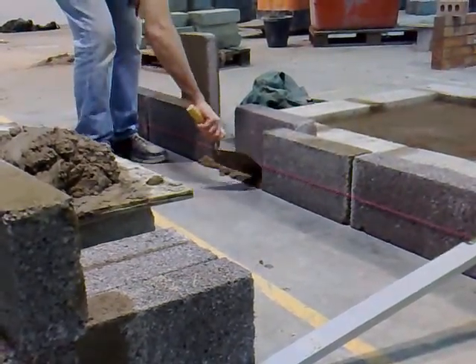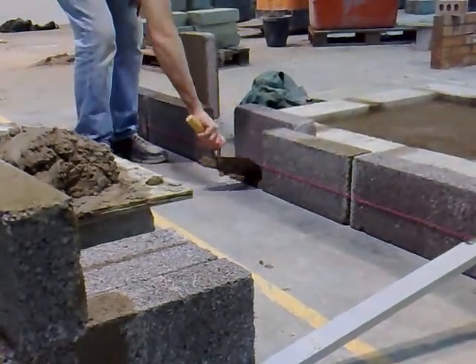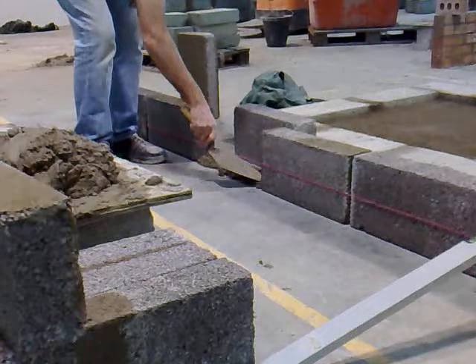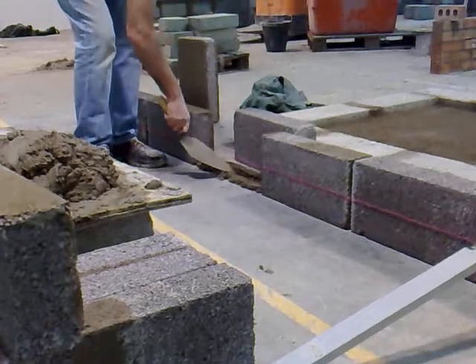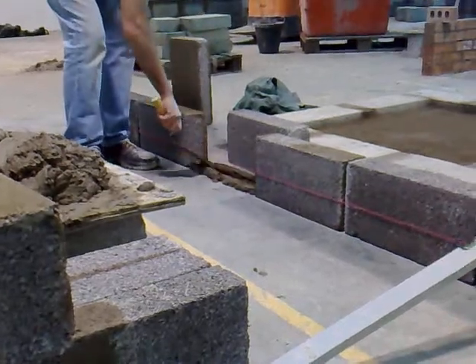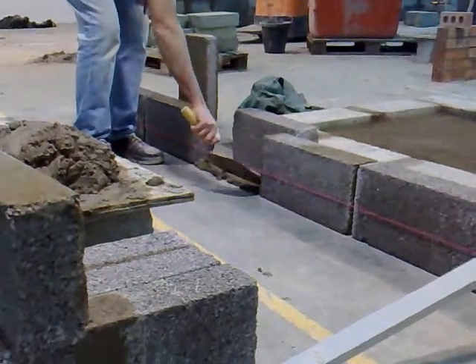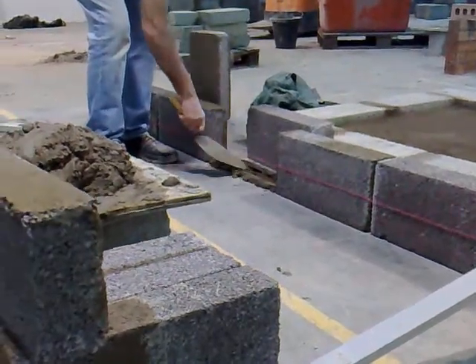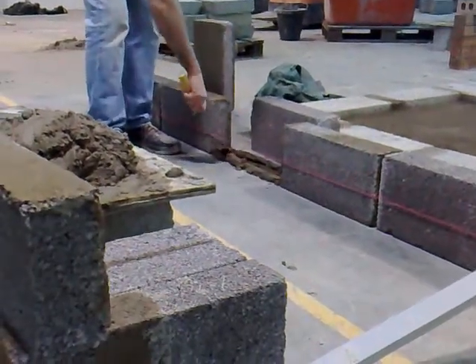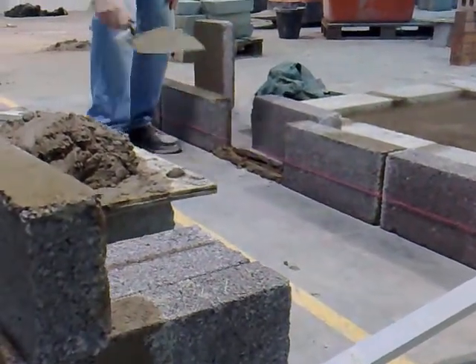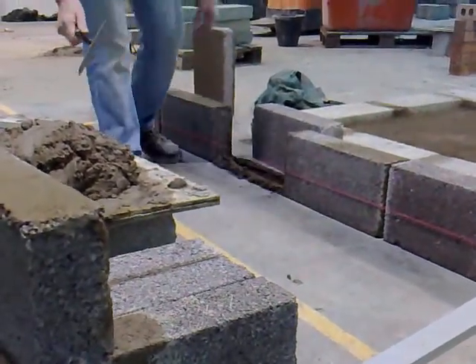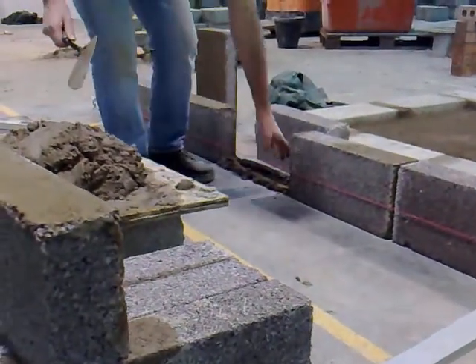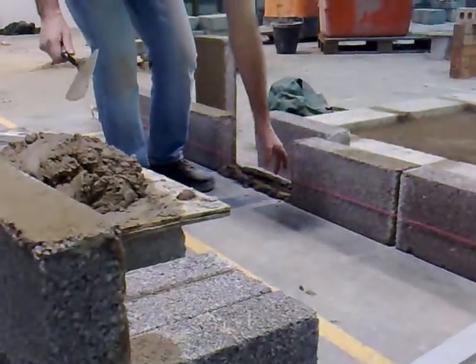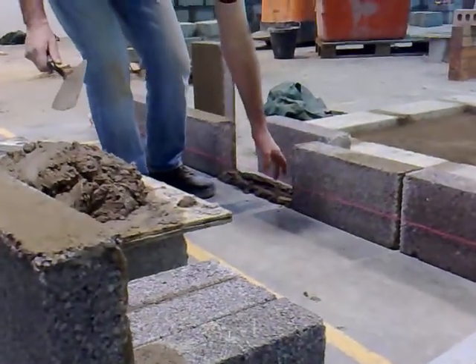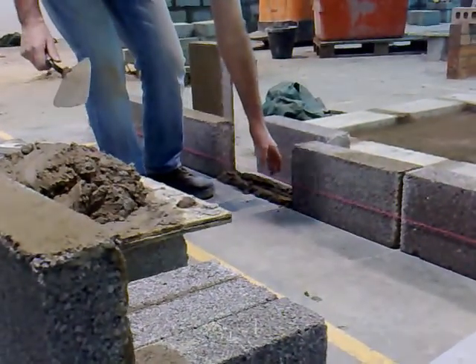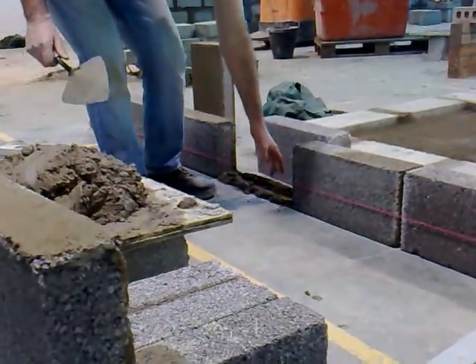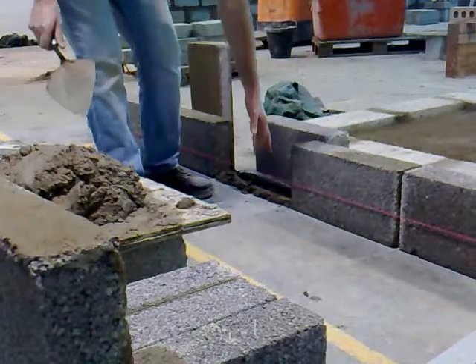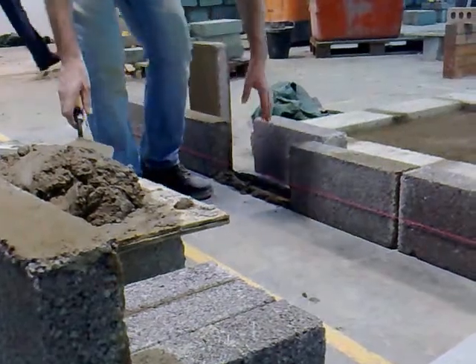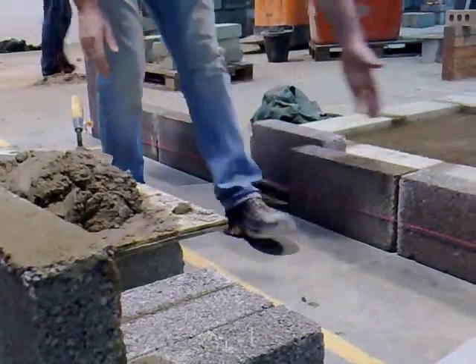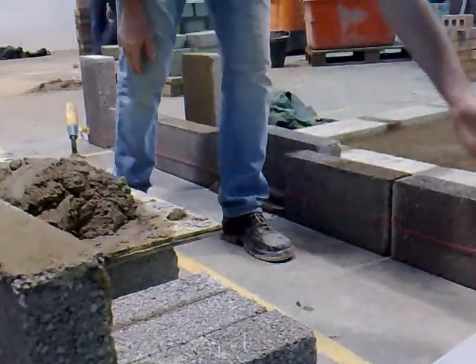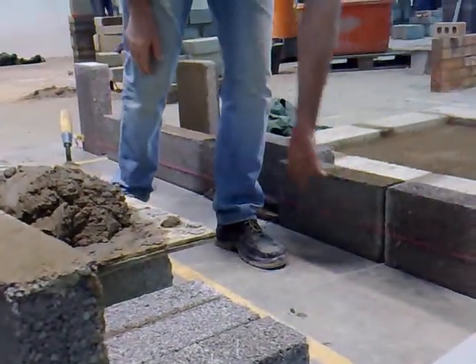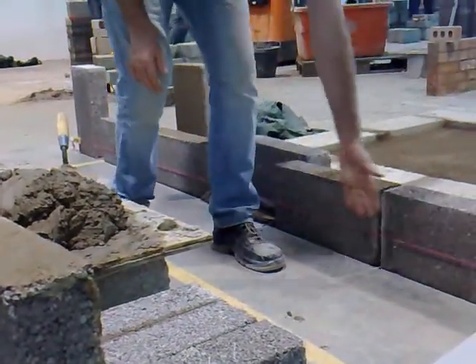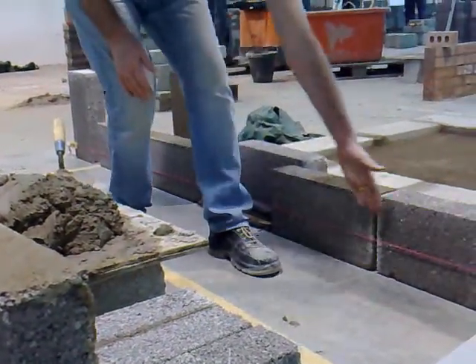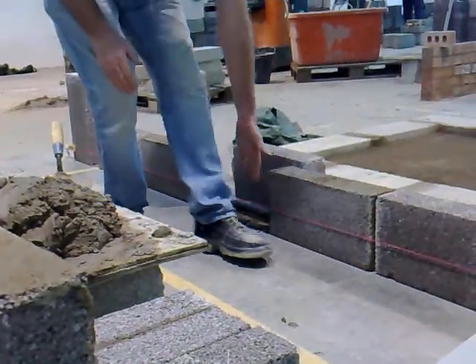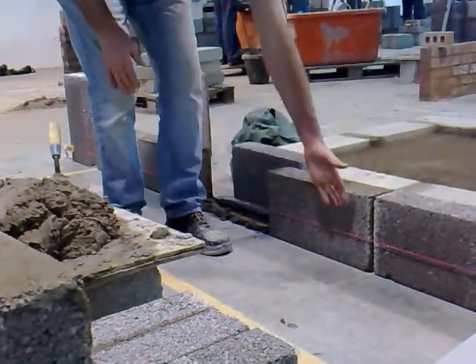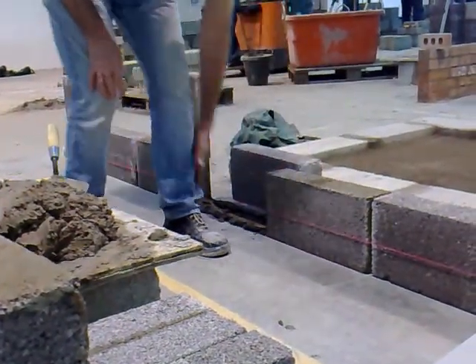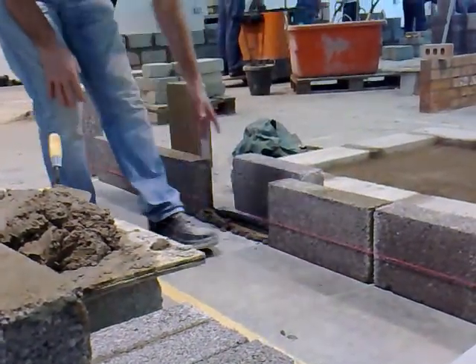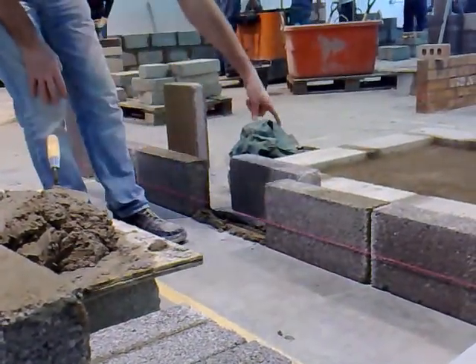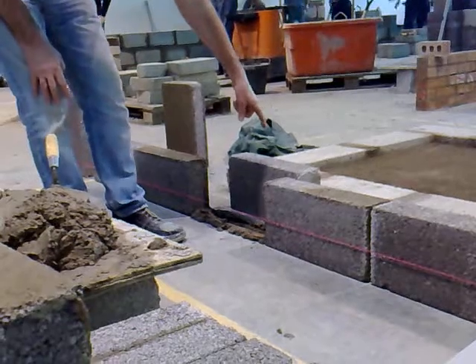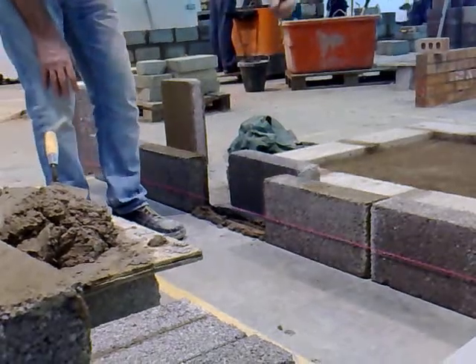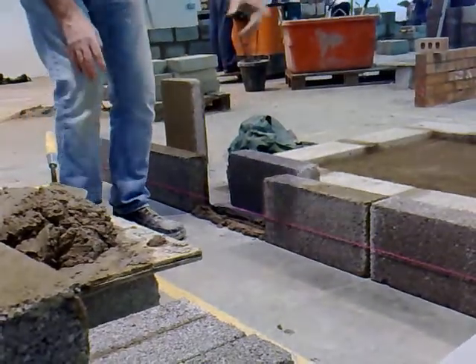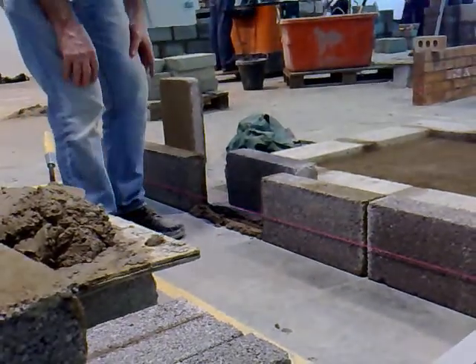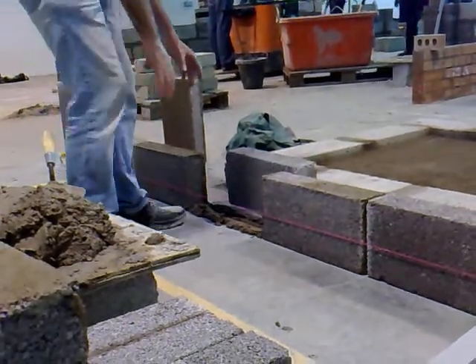The mortar has been used to bring them up to this level at the top. We still have the line in place here — the reason for the line at the moment is just to keep everything in range. So we're going to put this block in position to the level of that part.